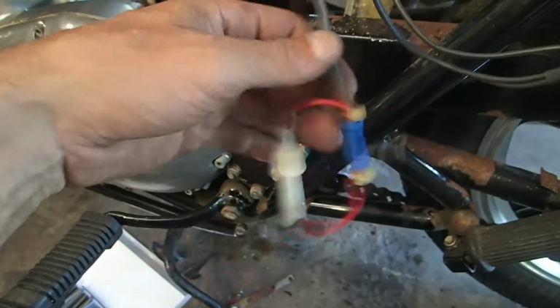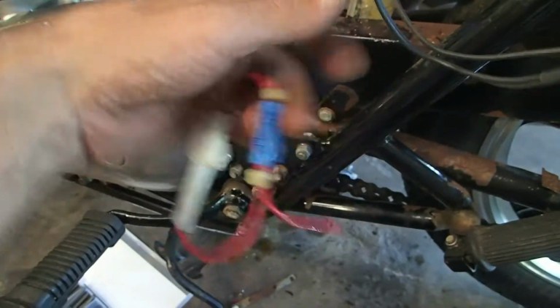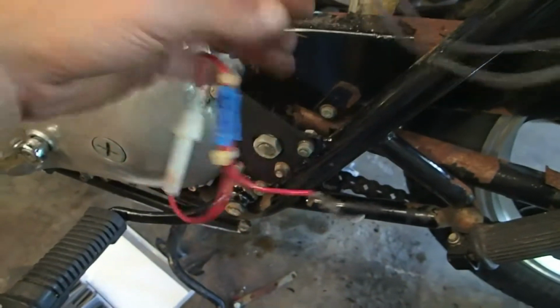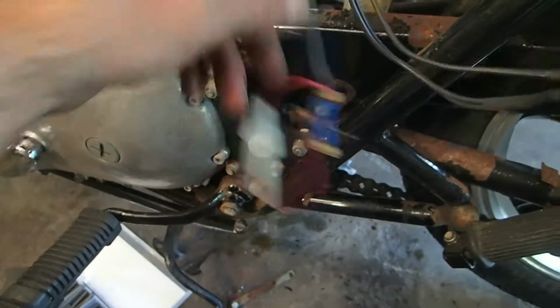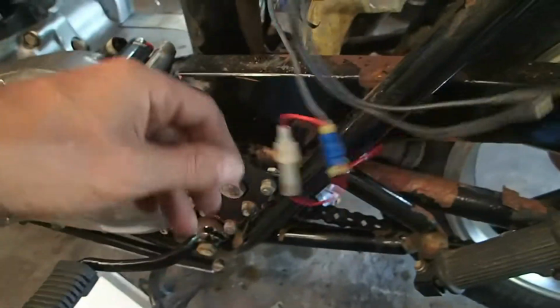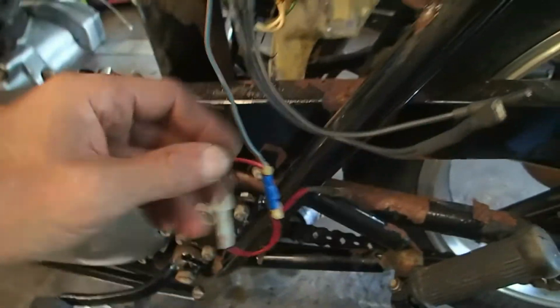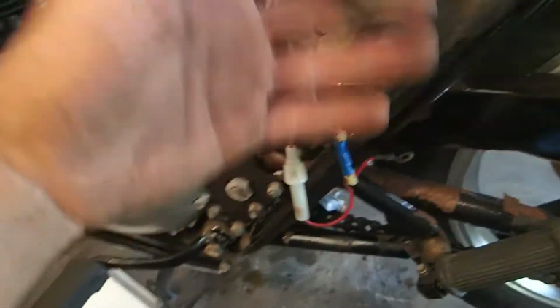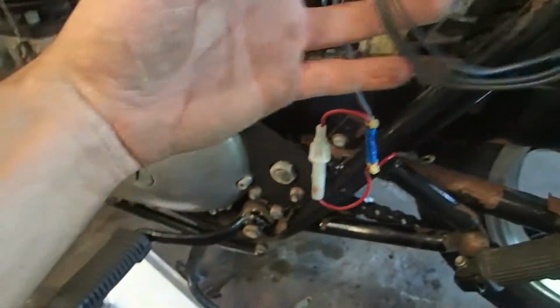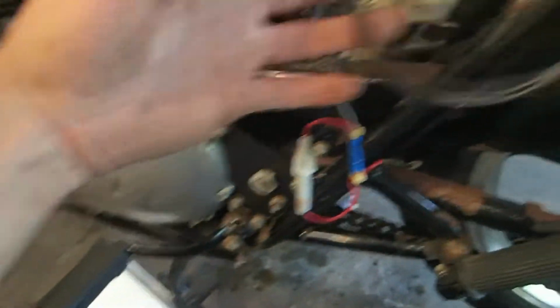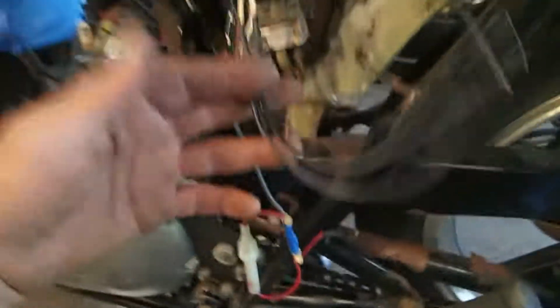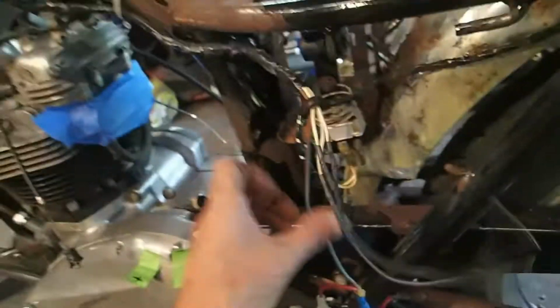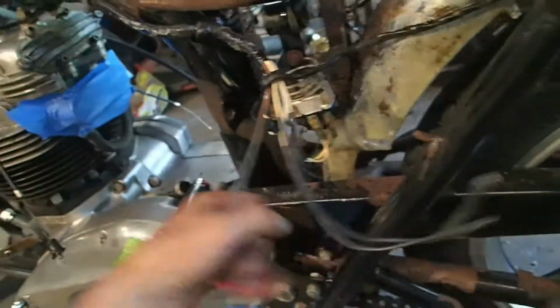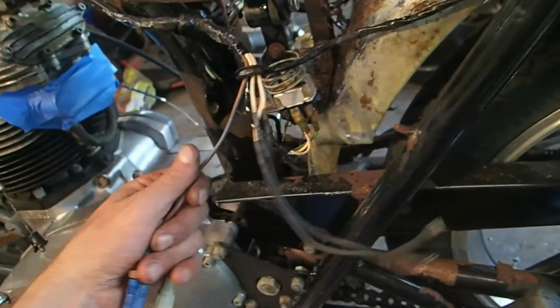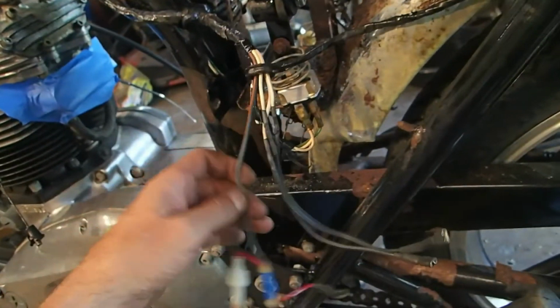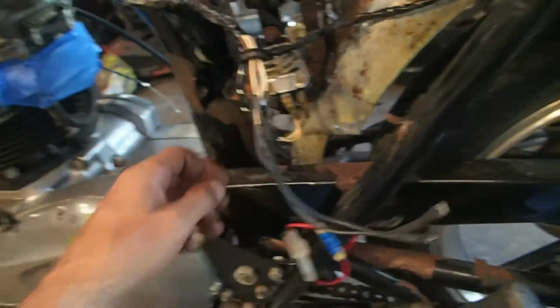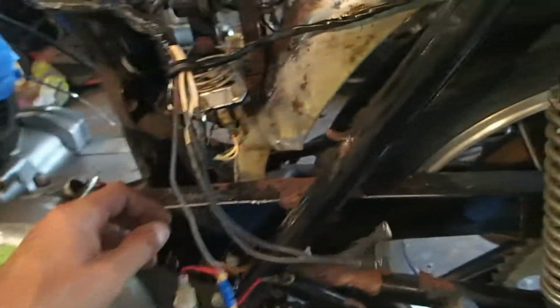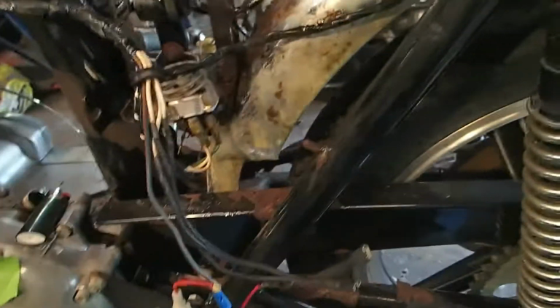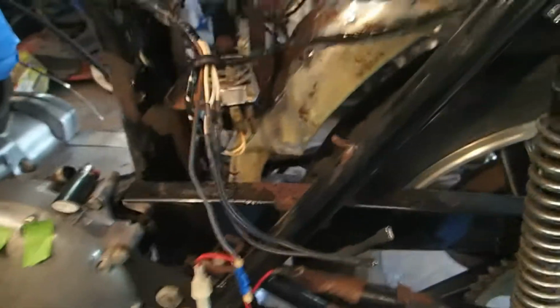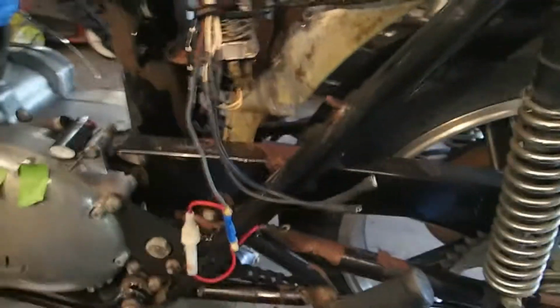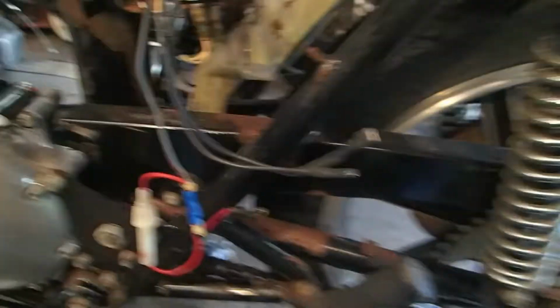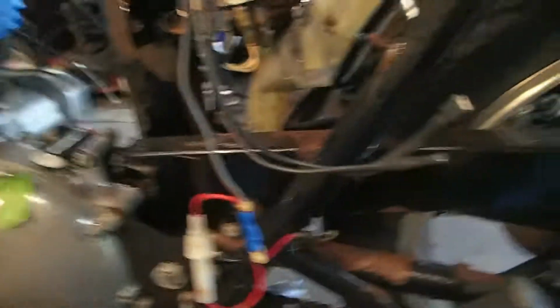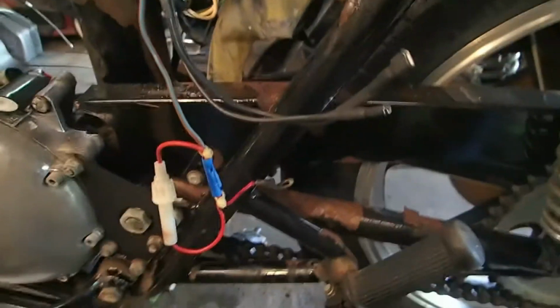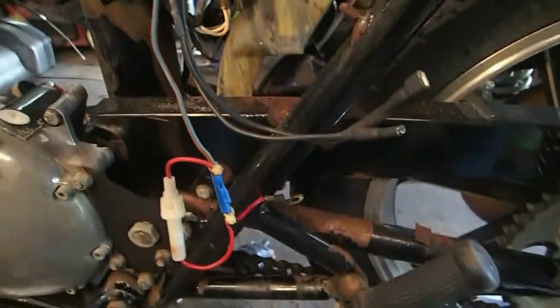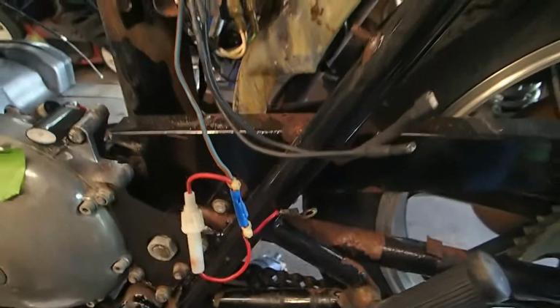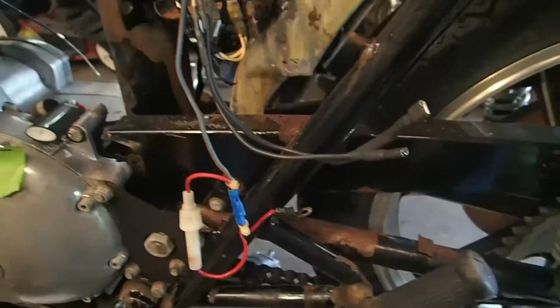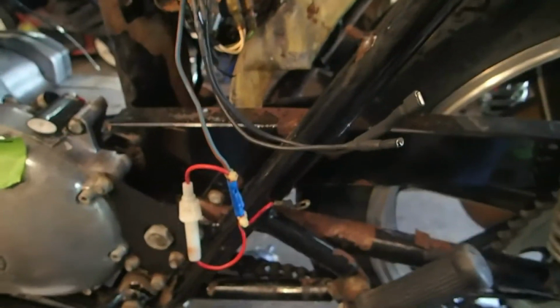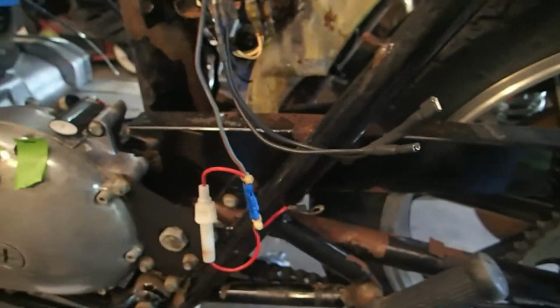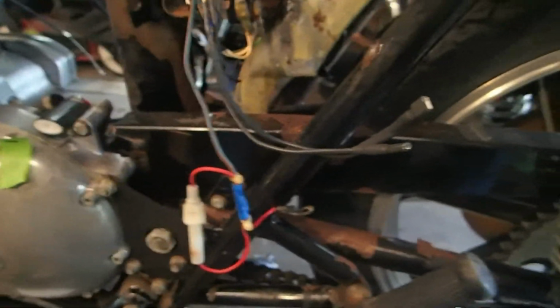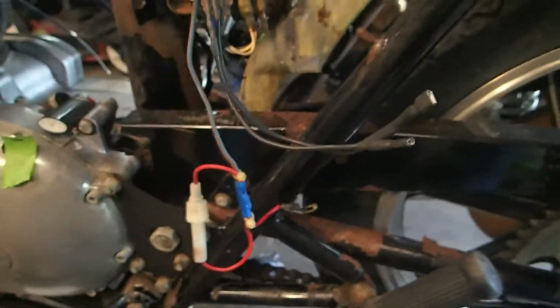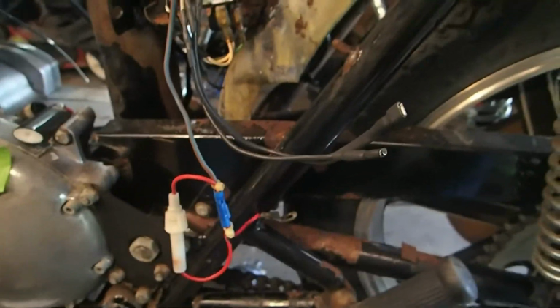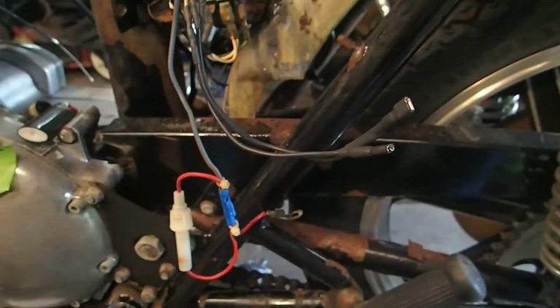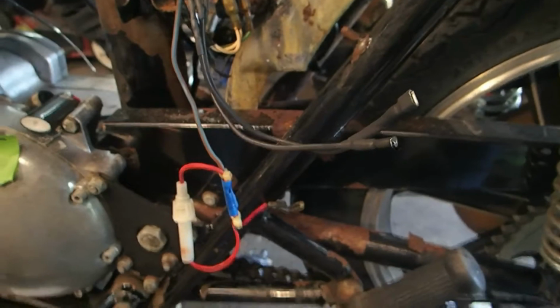This side is done except for one wire and I'm gonna move to the next side - doing the same thing over there, it looks exactly the same so I'm not gonna be showing that.